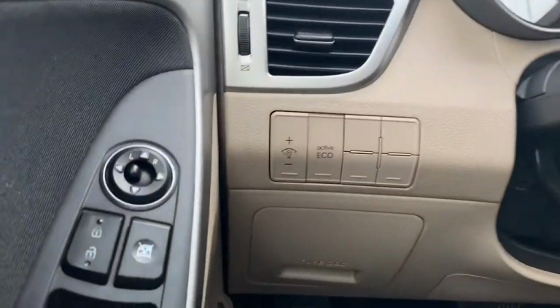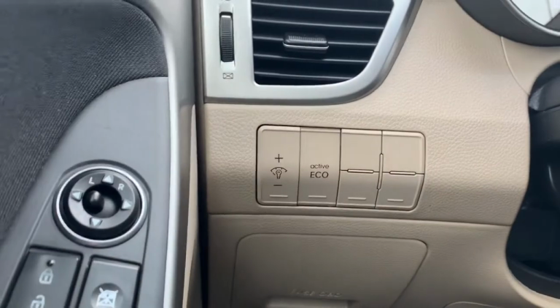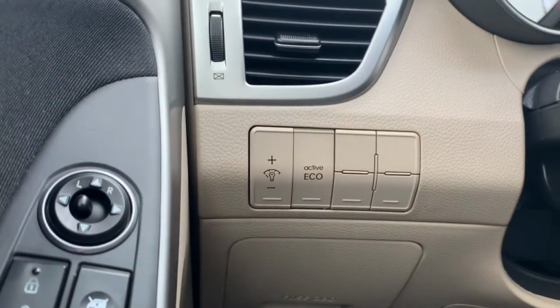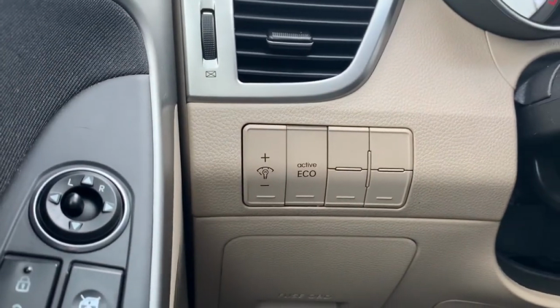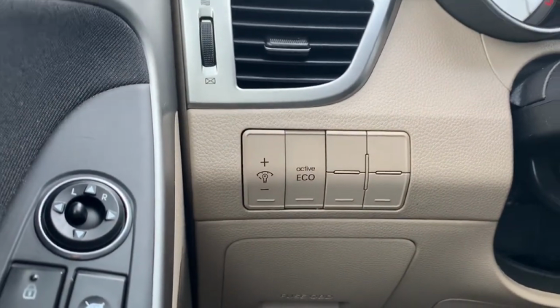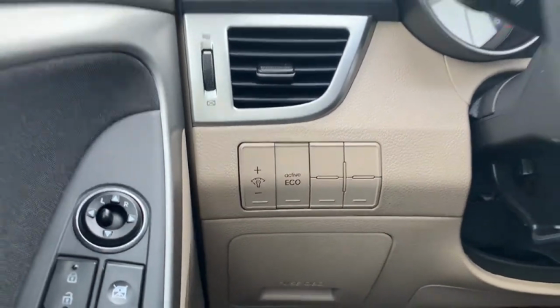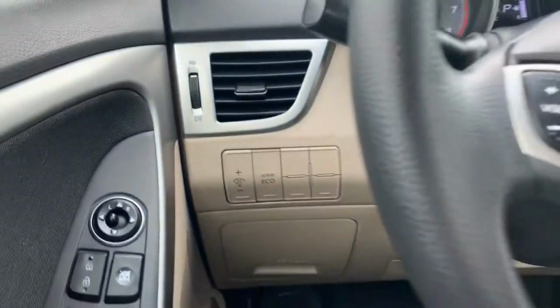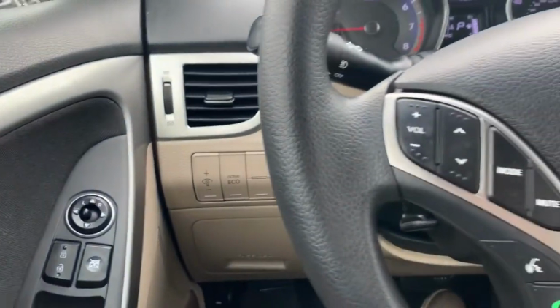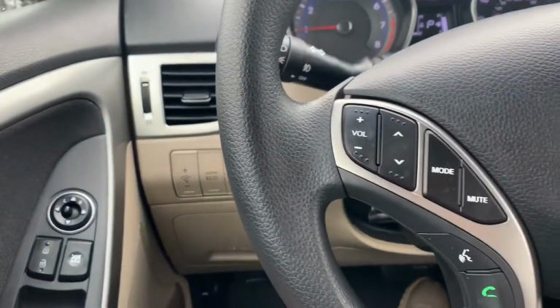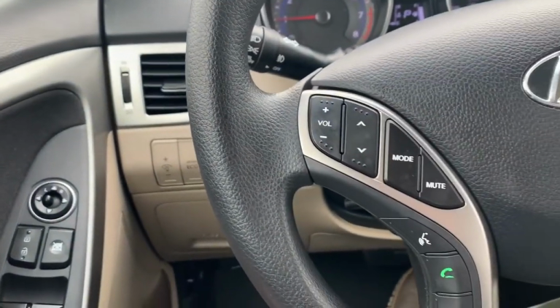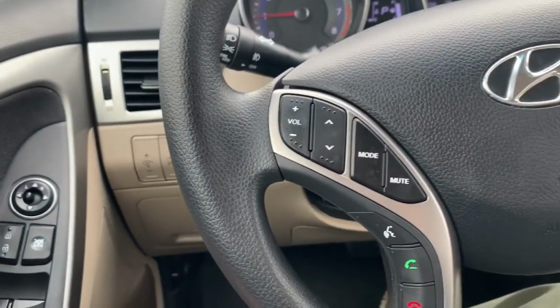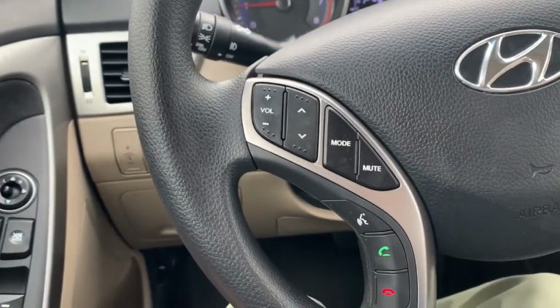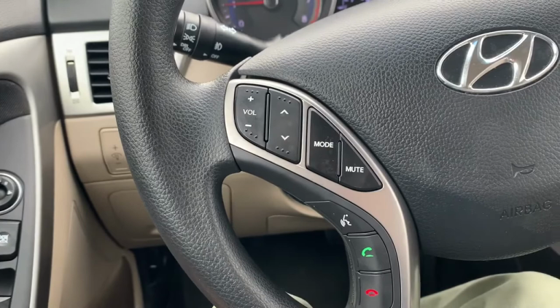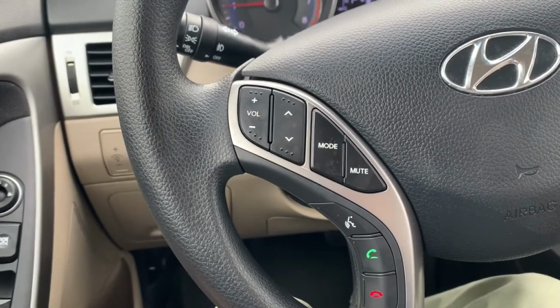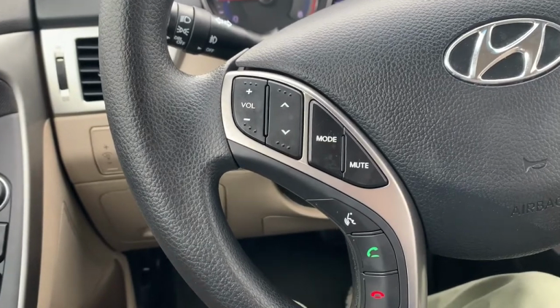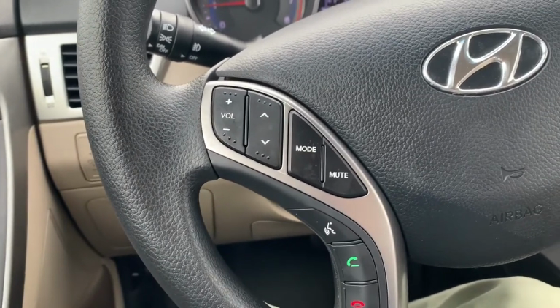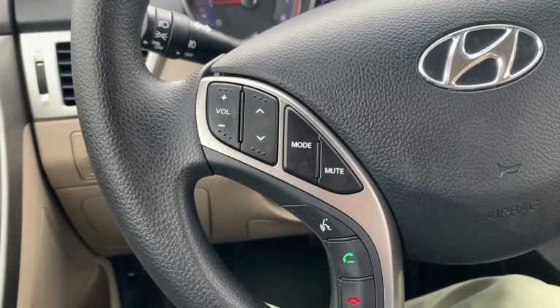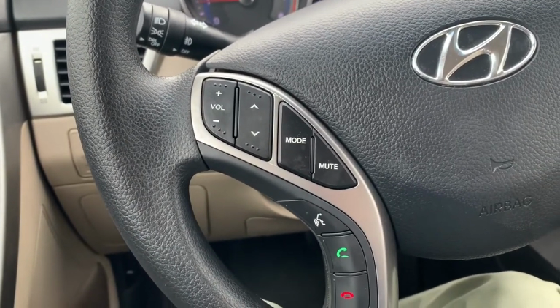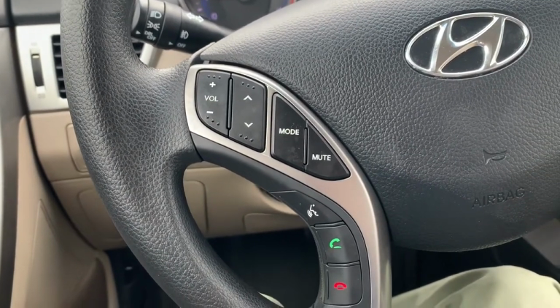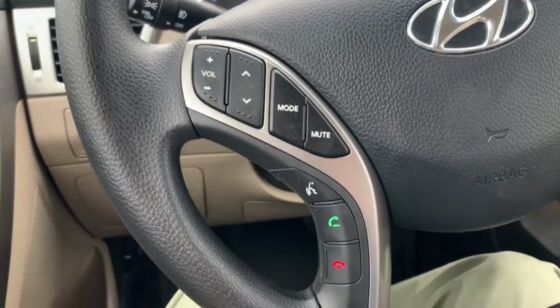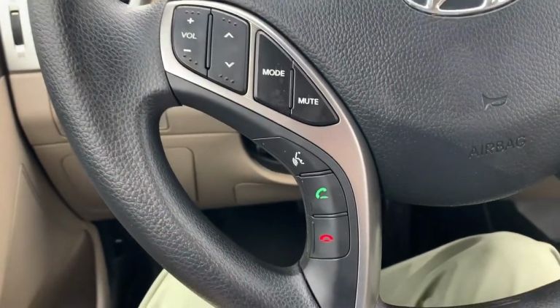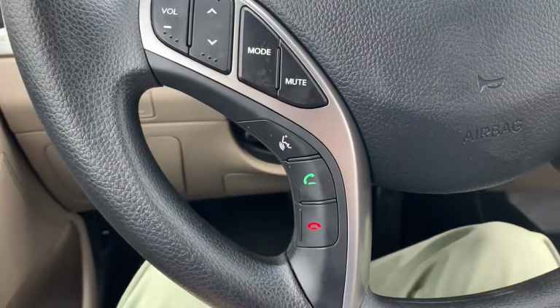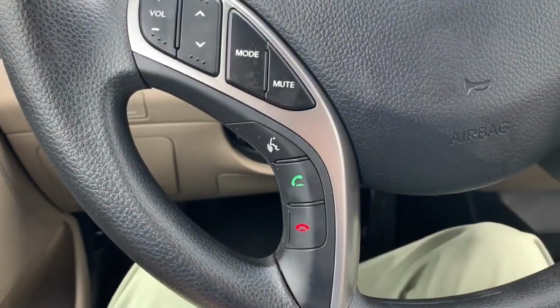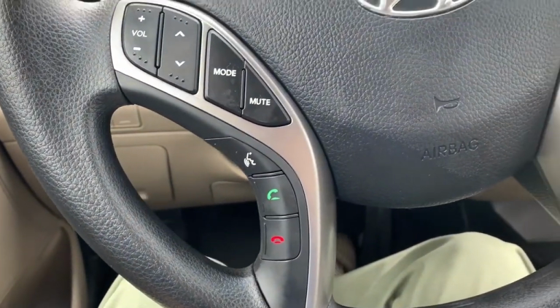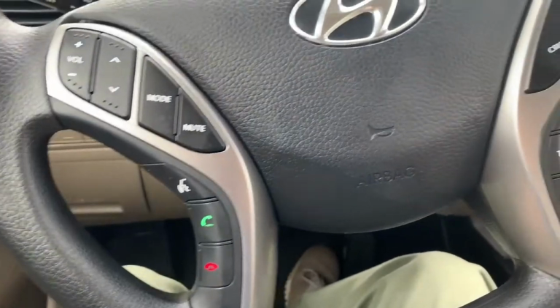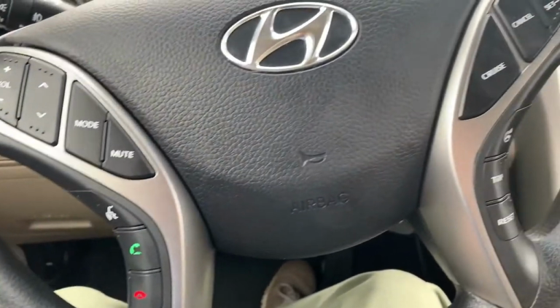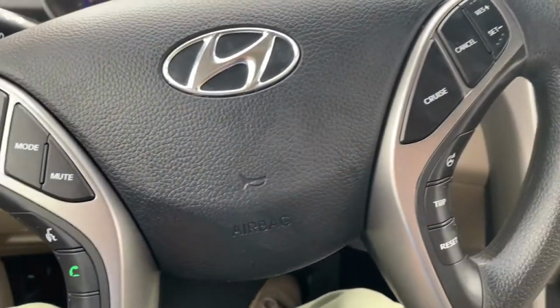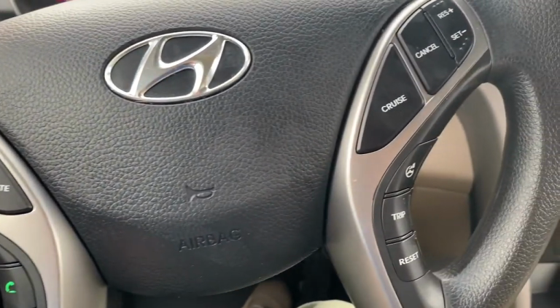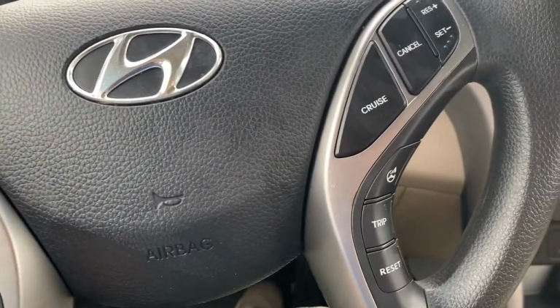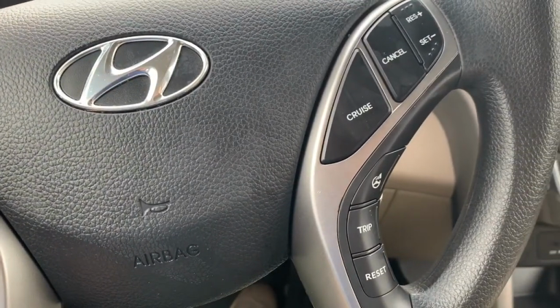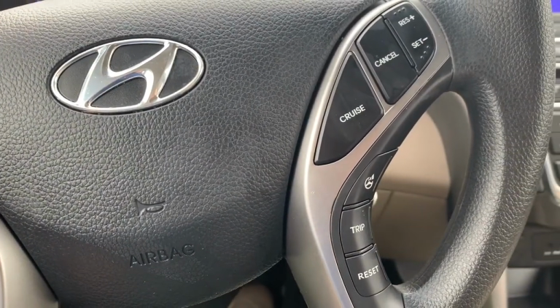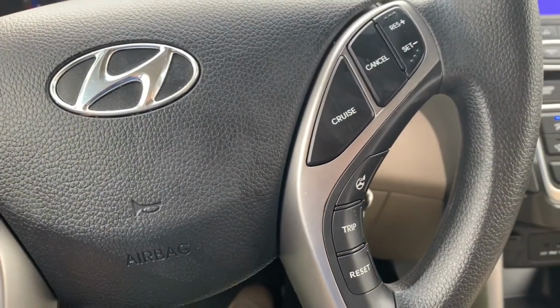An eco mode for fuel-efficient driving. Steering wheel controls to be able to cycle through your media sources, control the volume, answer your phone calls, and use voice commands. Cruise control buttons on the other side.